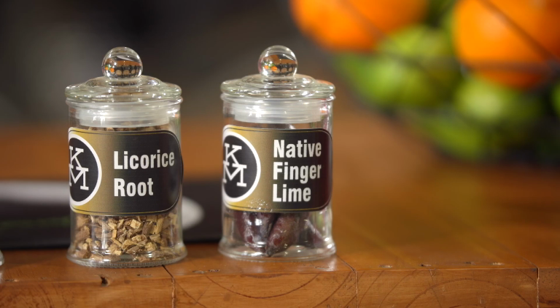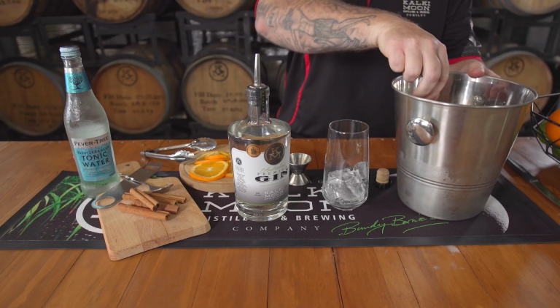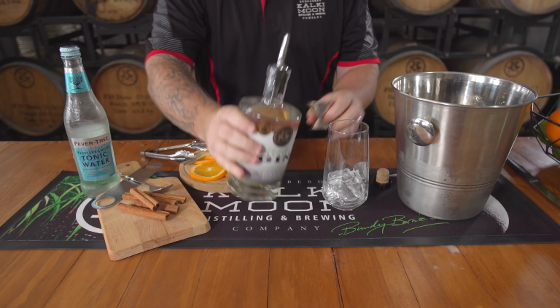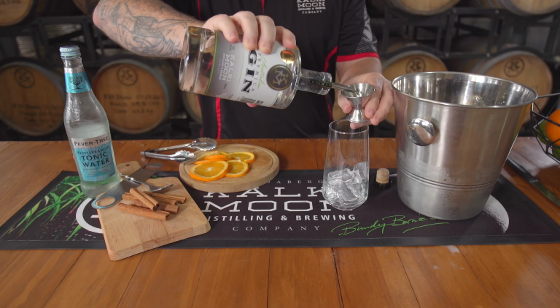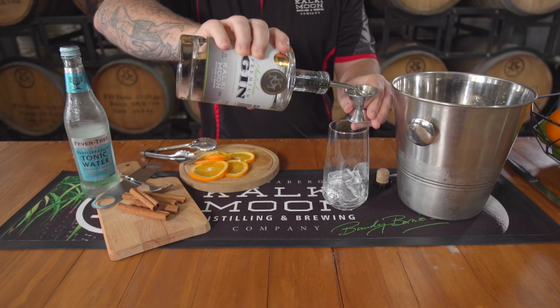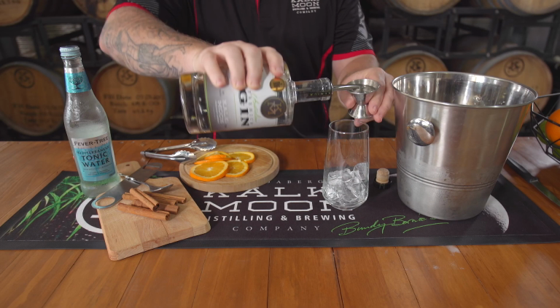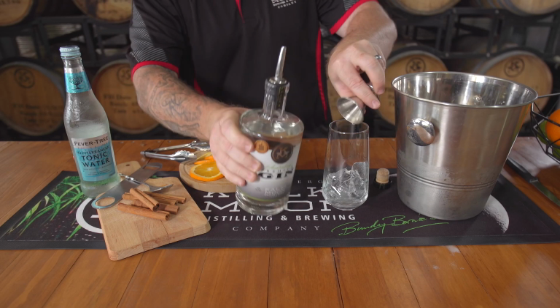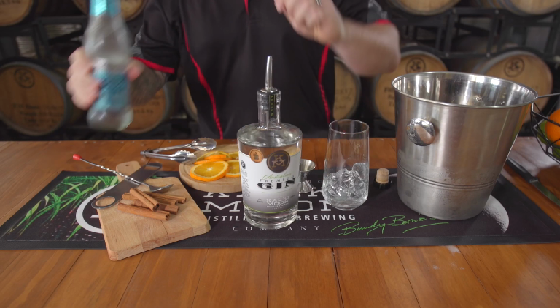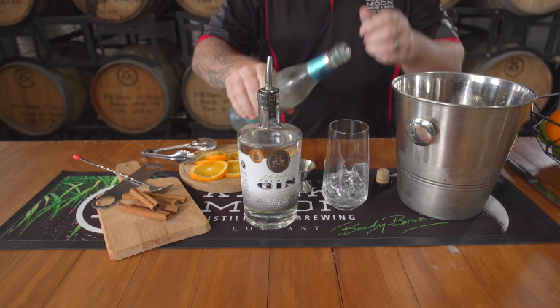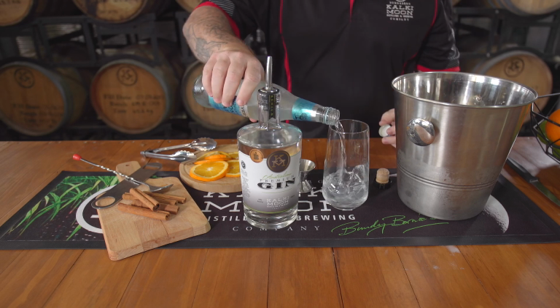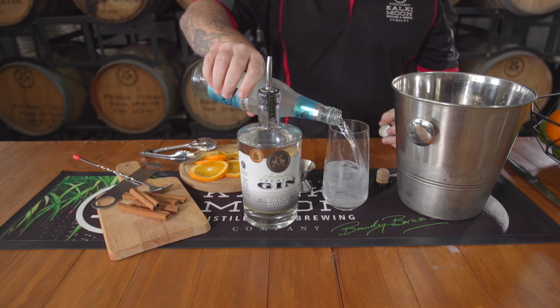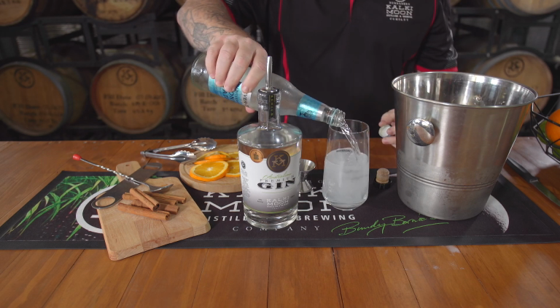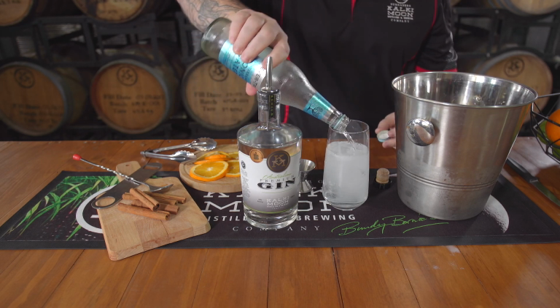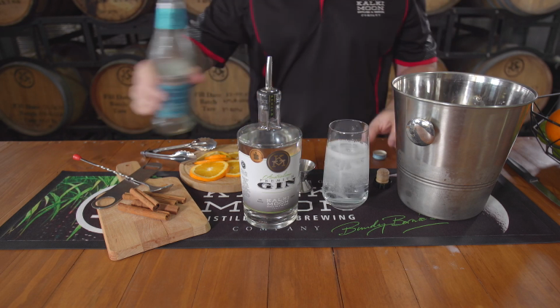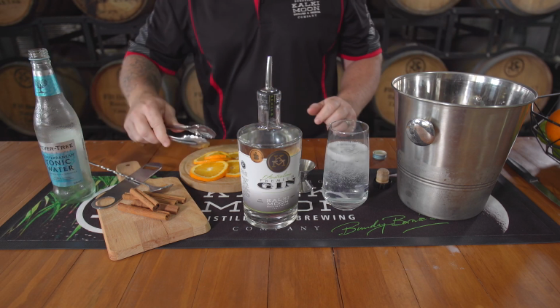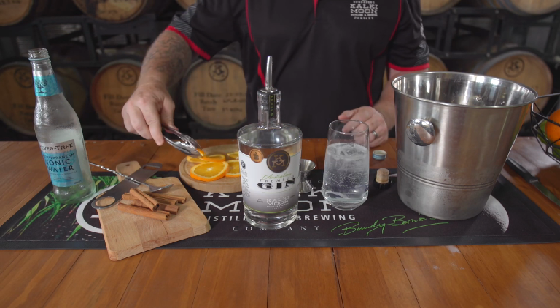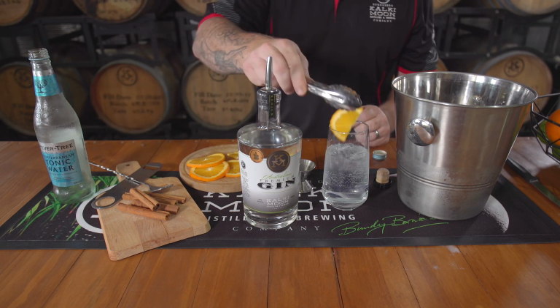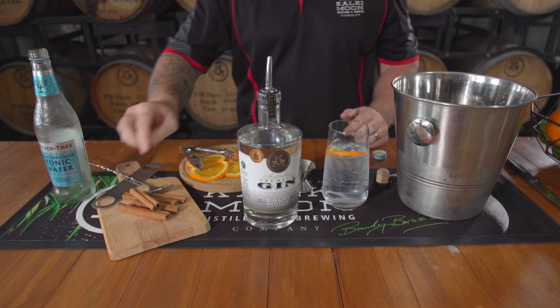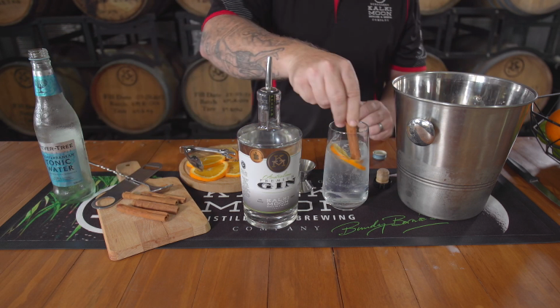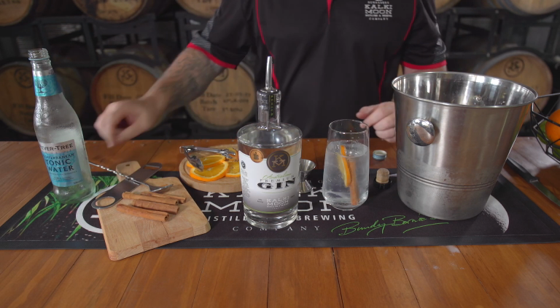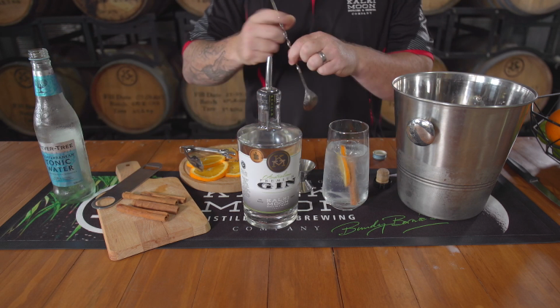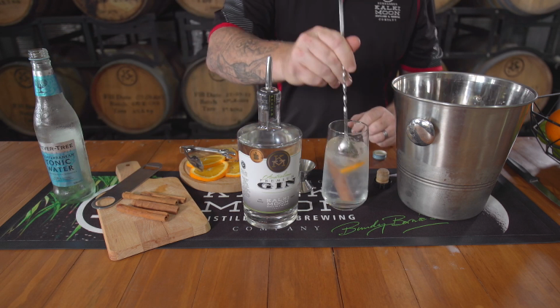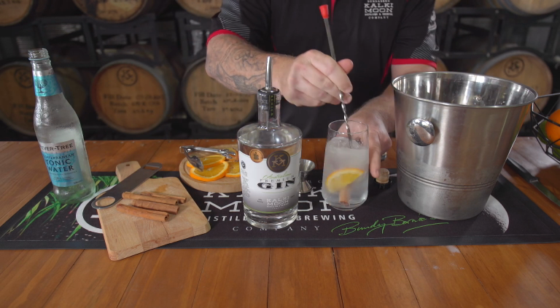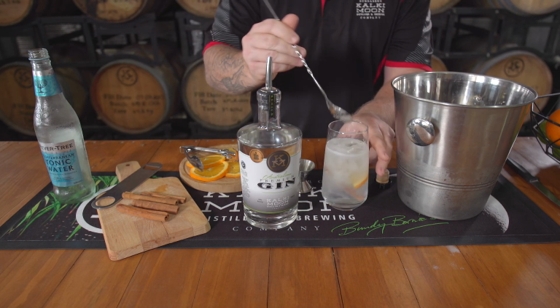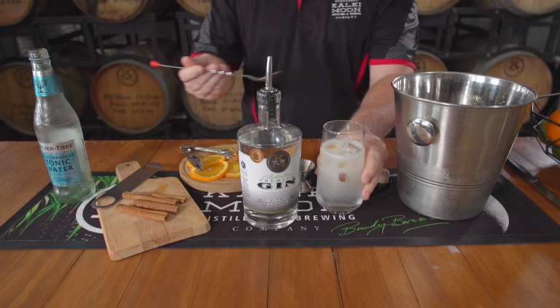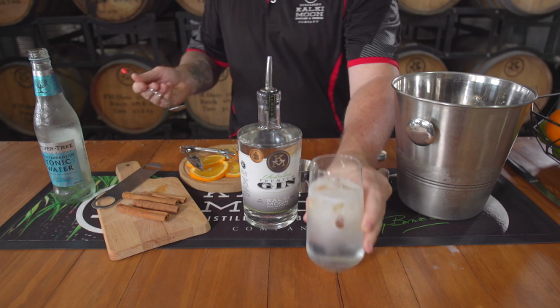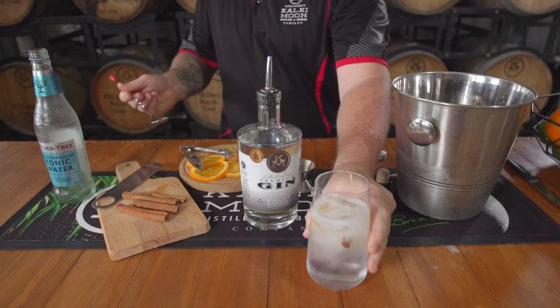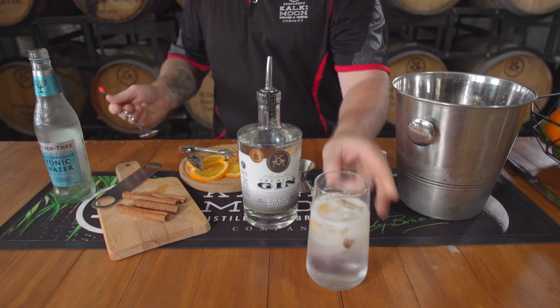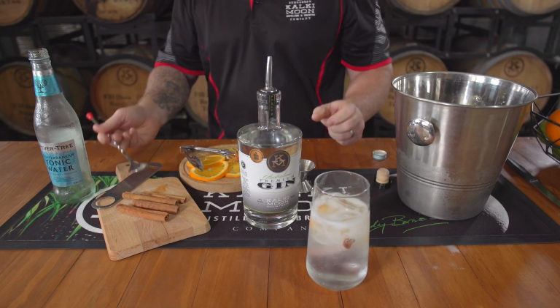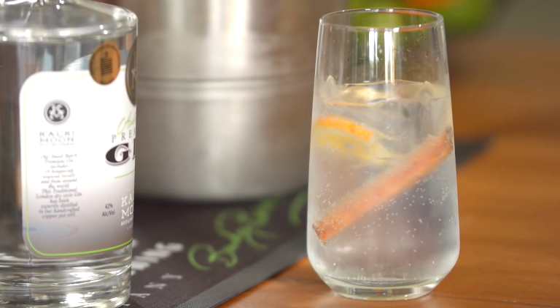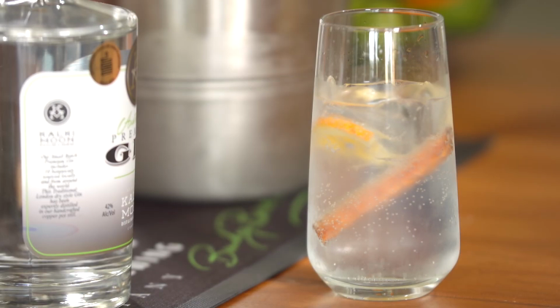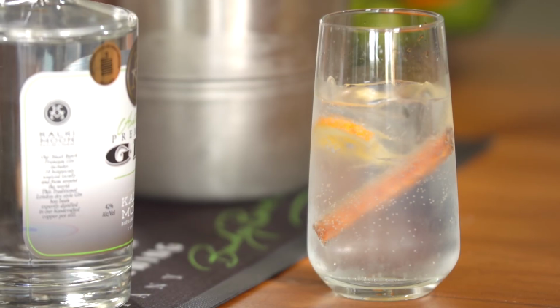Our drink of choice is our signature gin and tonic, served with our Australian Premium Gin, Fever-Tree Mediterranean, a slice of orange, and stirred with a cinnamon stick.